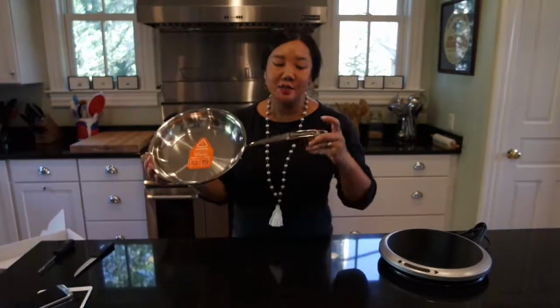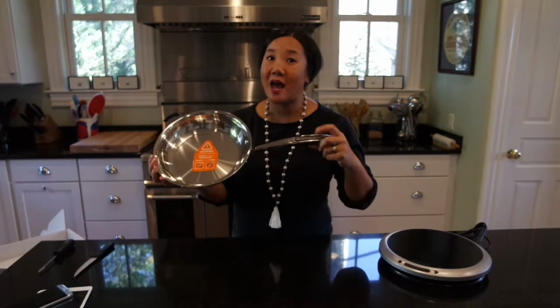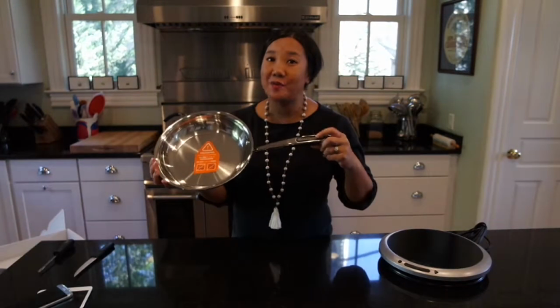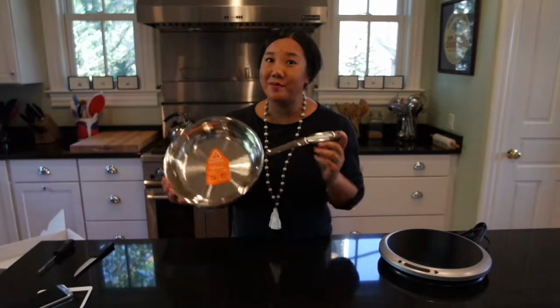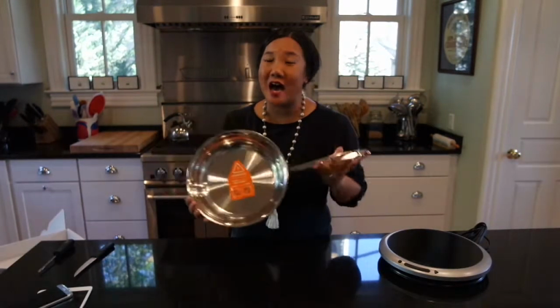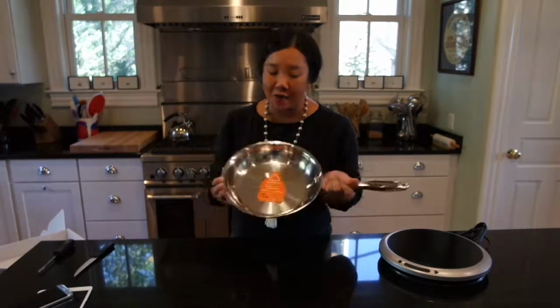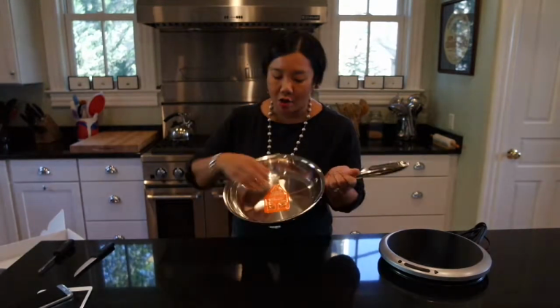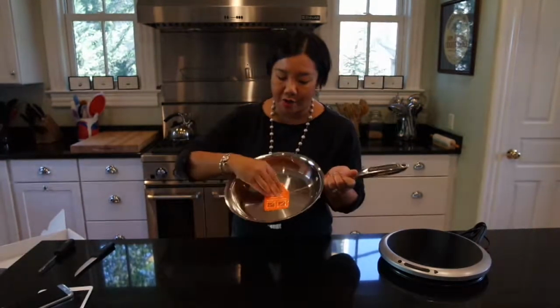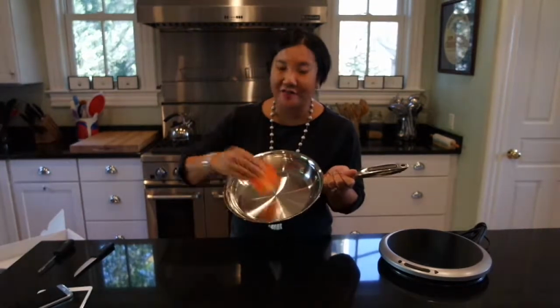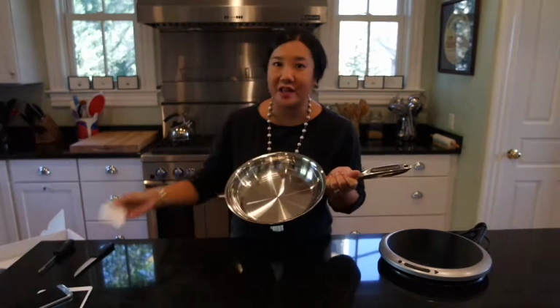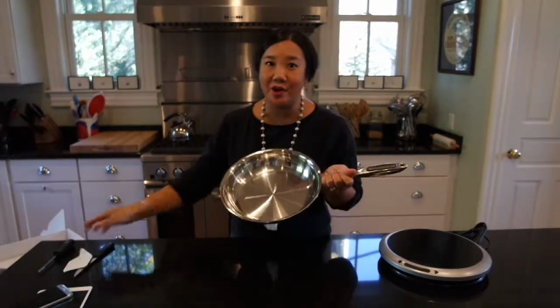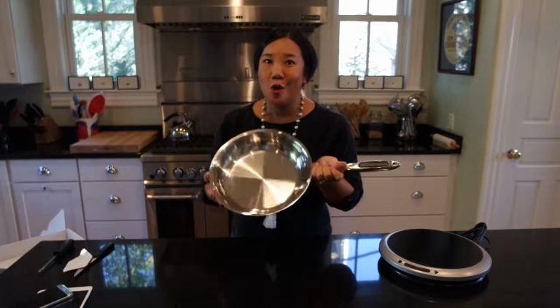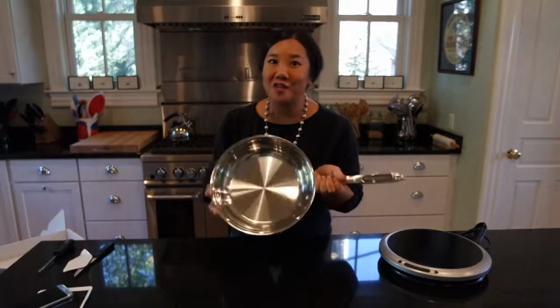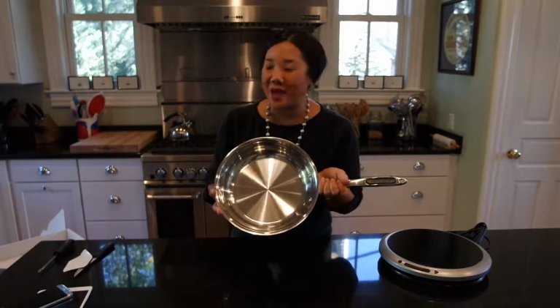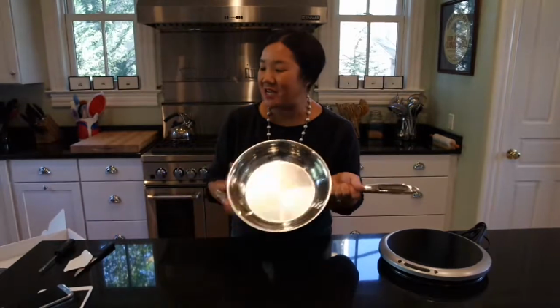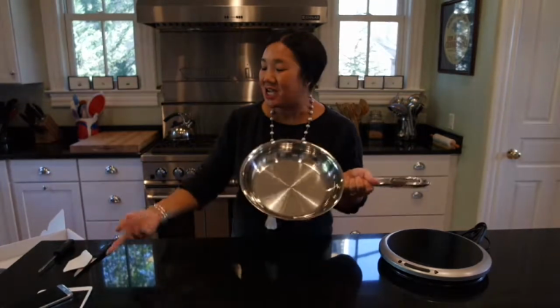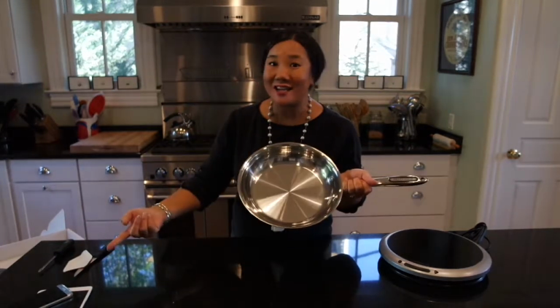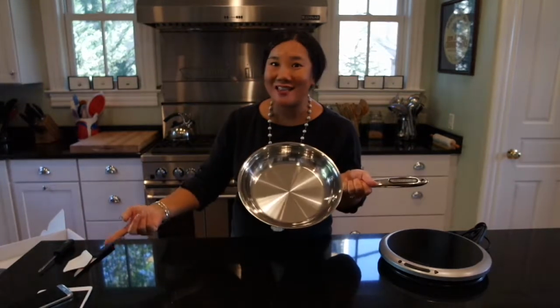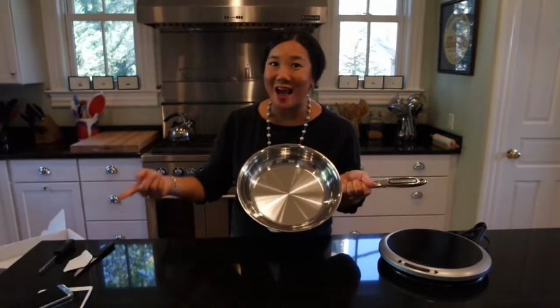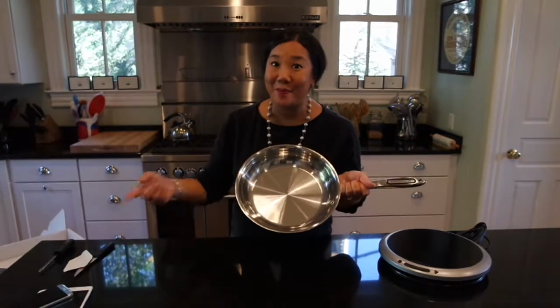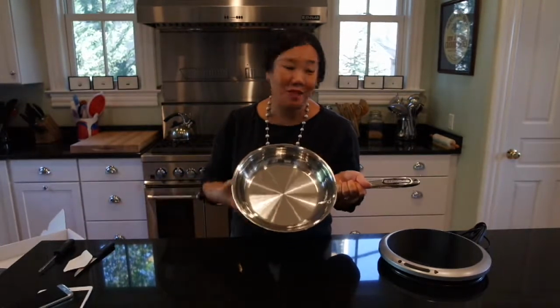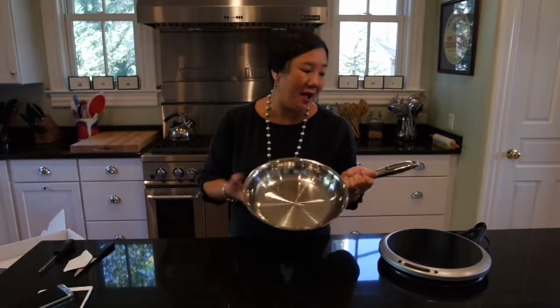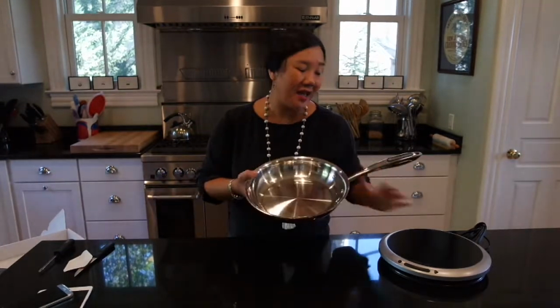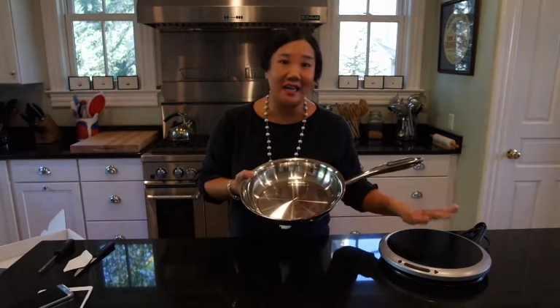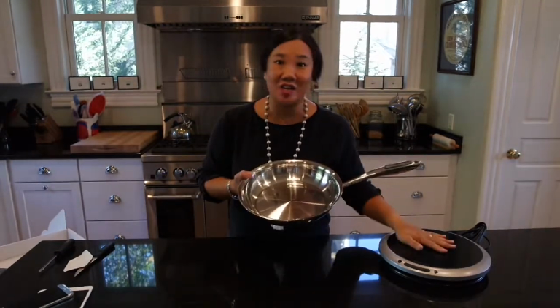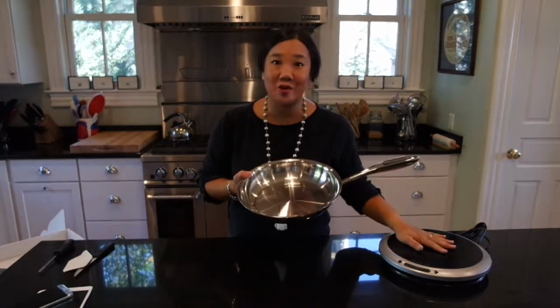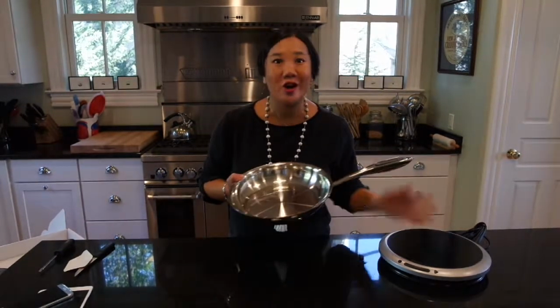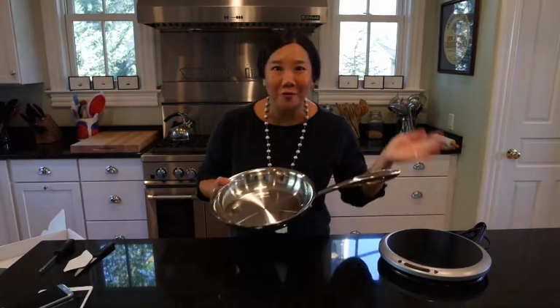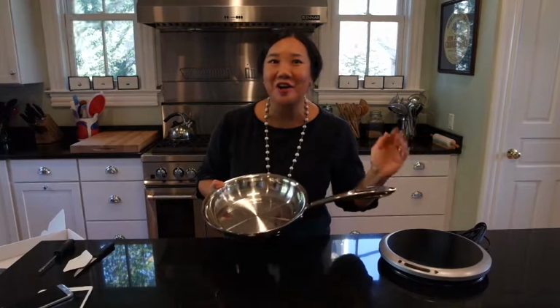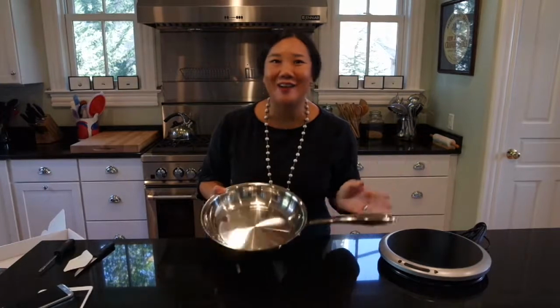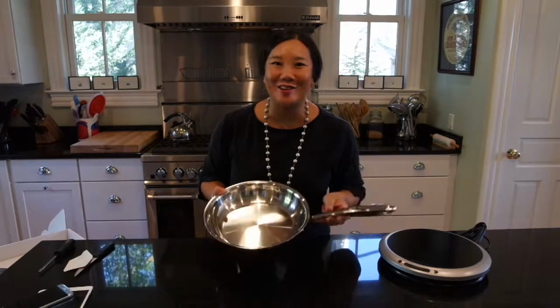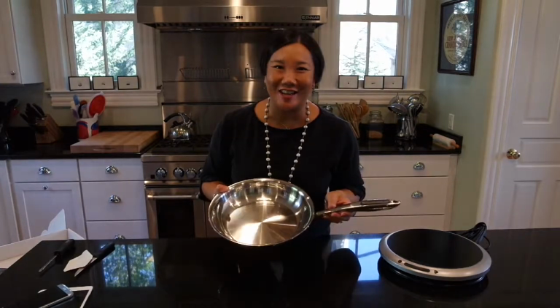Smart capsule problem aside, I'm going to go ahead and pull off the label, wash my pan, connect the app to my pan and induction burner, and we're going to go ahead and start cooking.